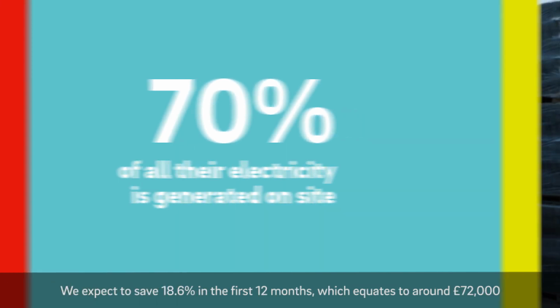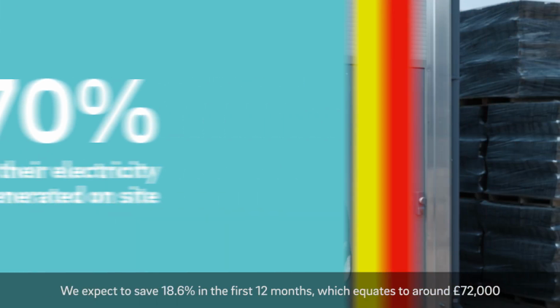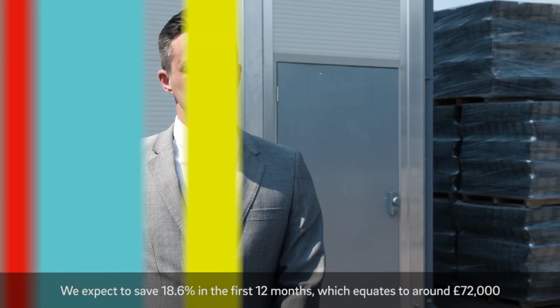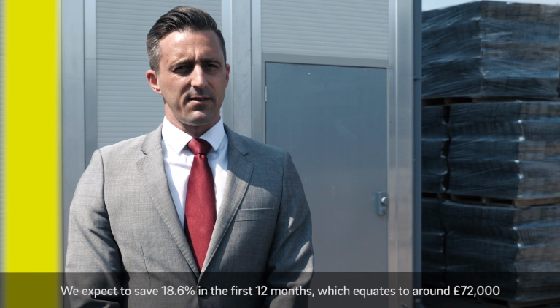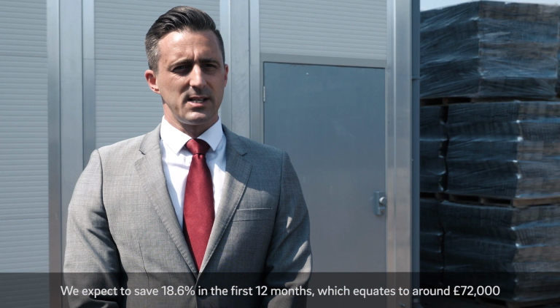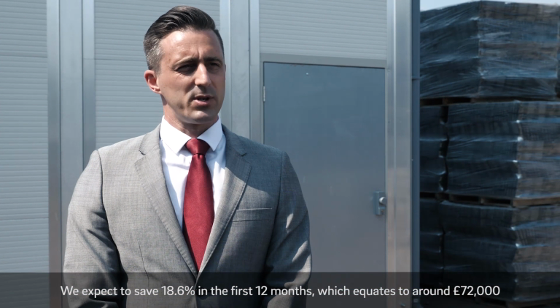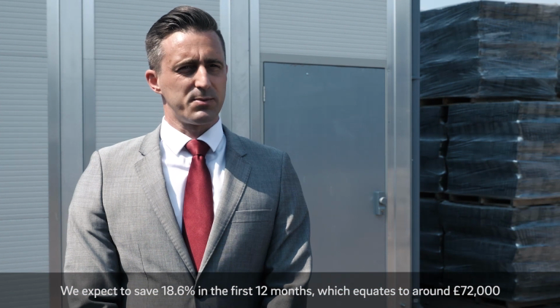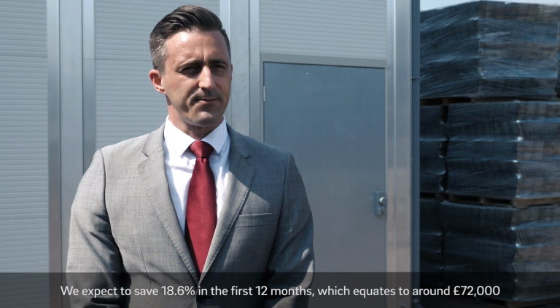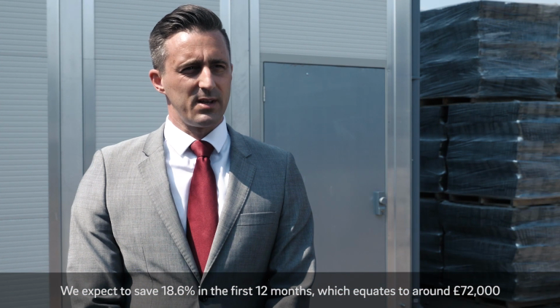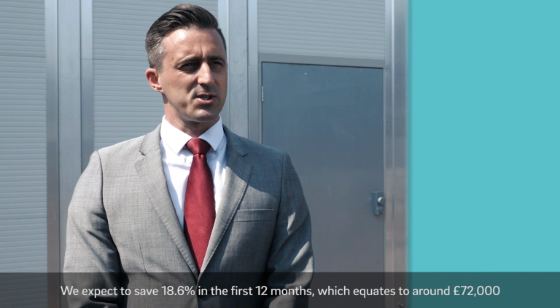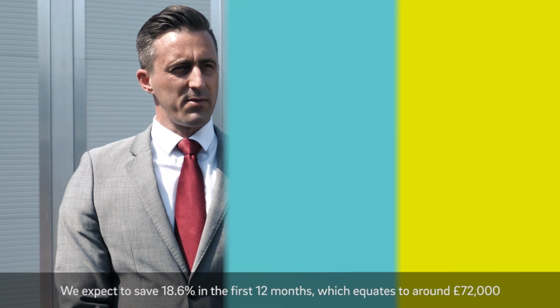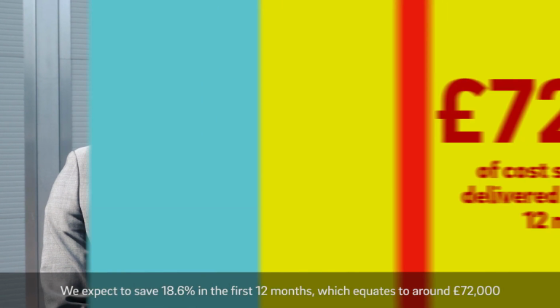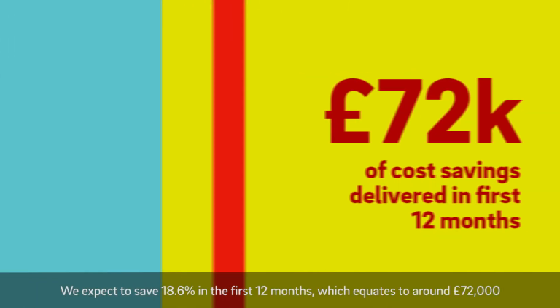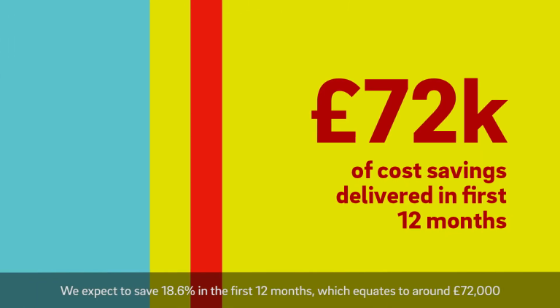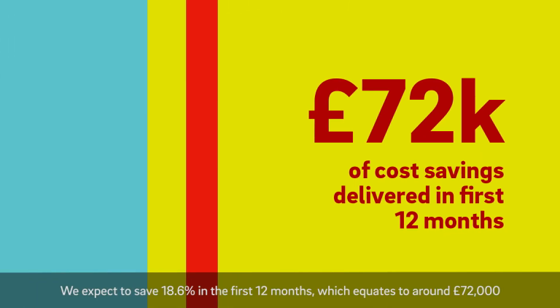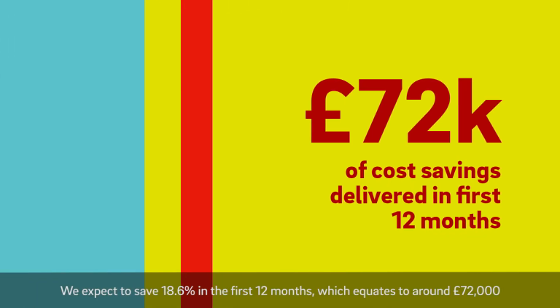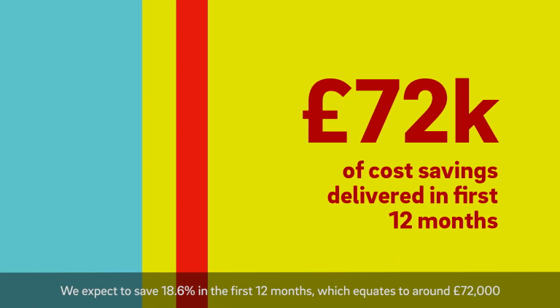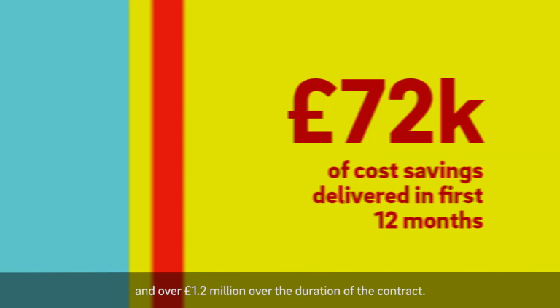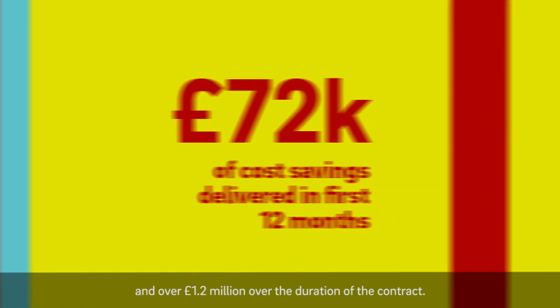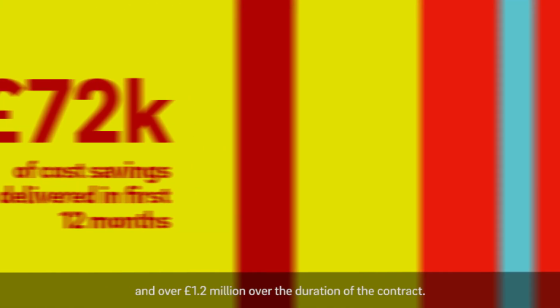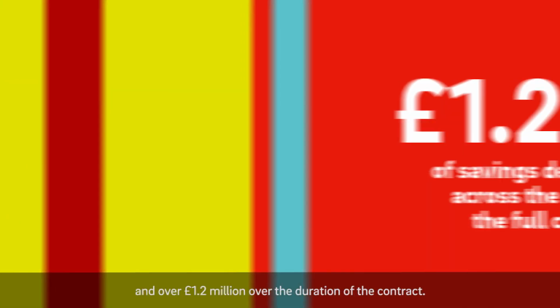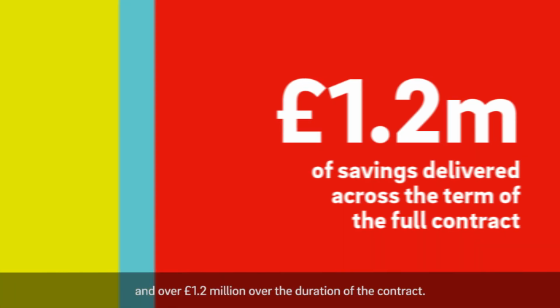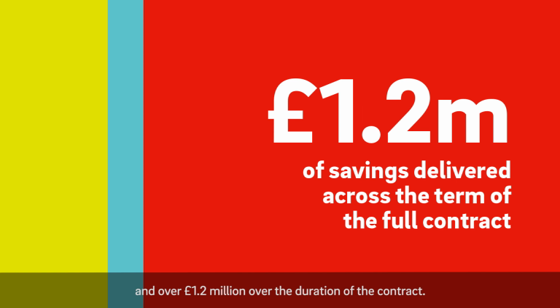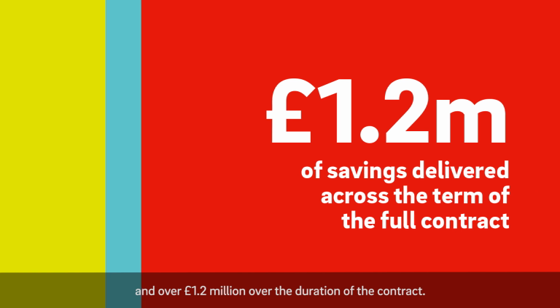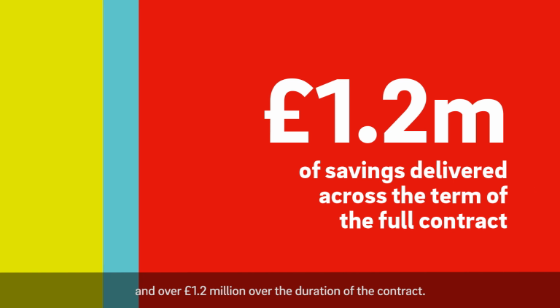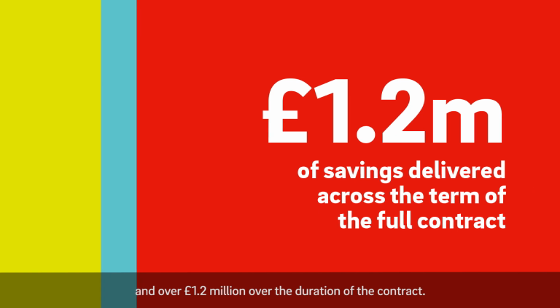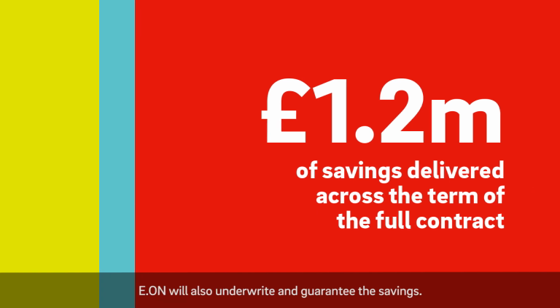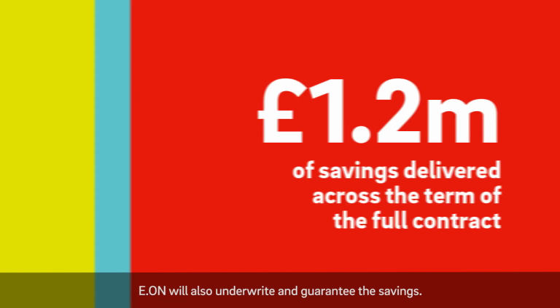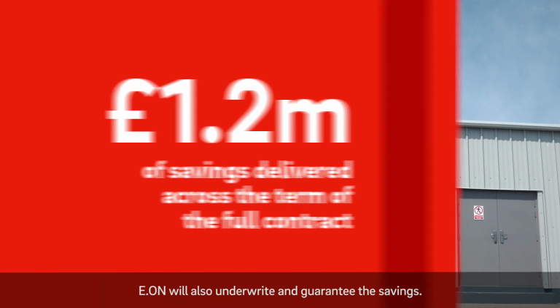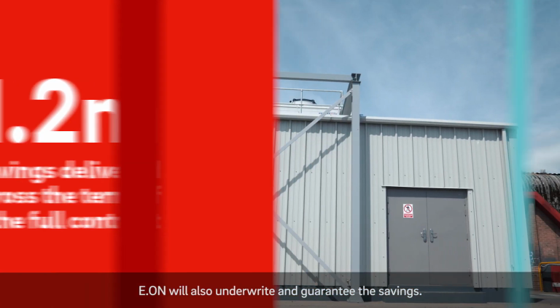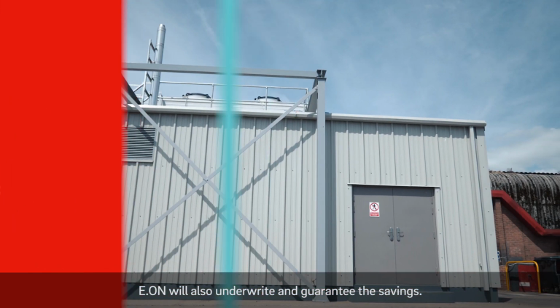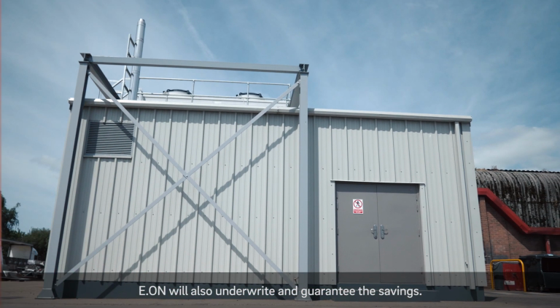We expect to save 18.6% in the first 12 months, which equates to around £72,000 and over £1.2 million over the duration of the contract. EON will also underwrite and guarantee the savings.